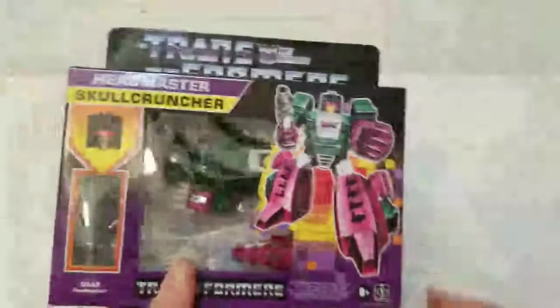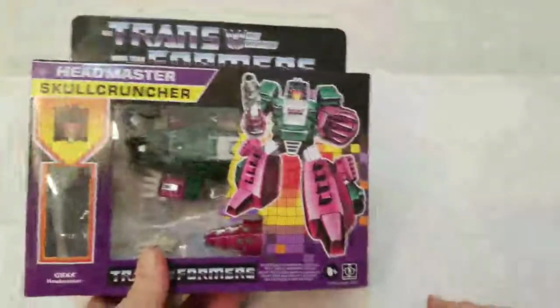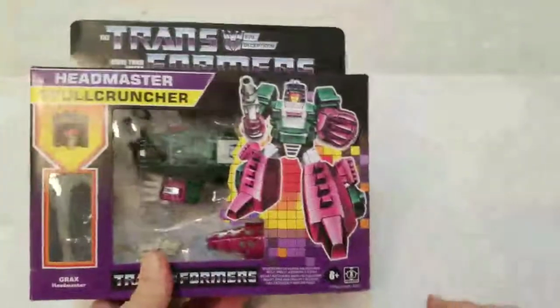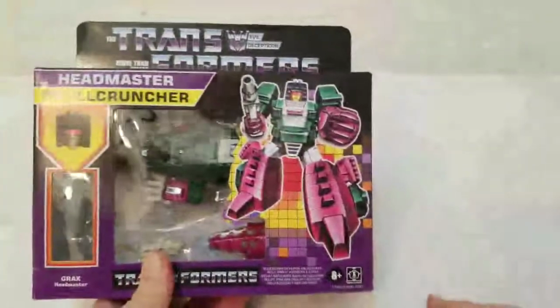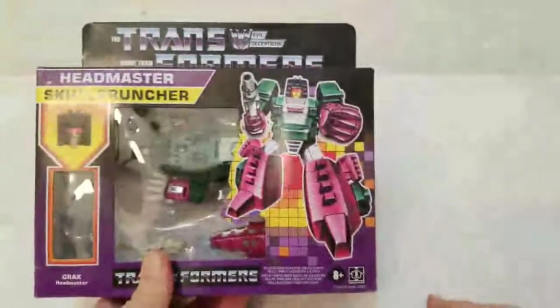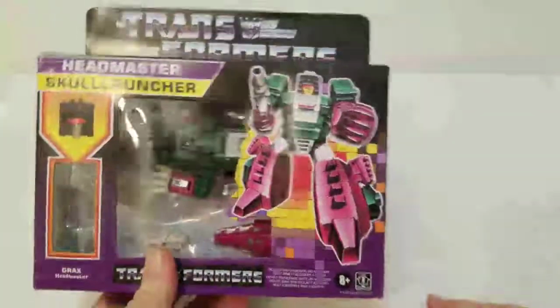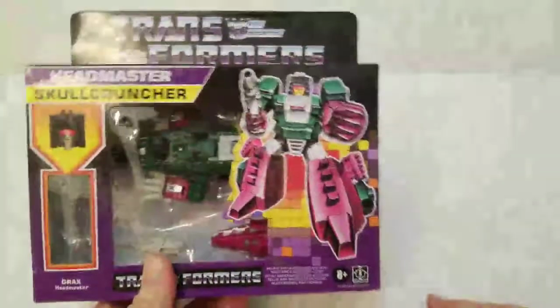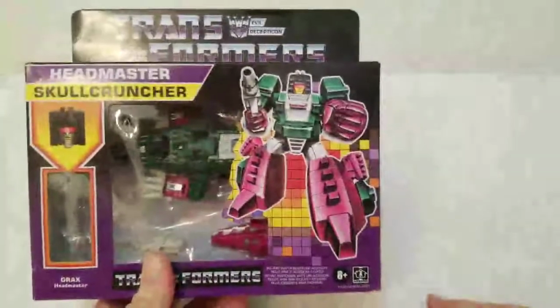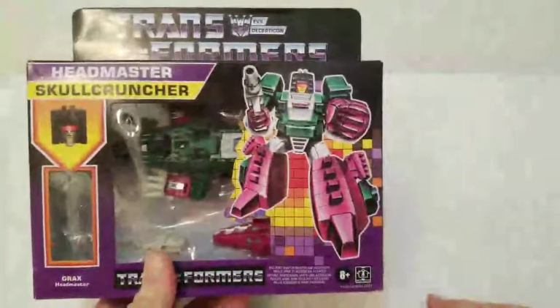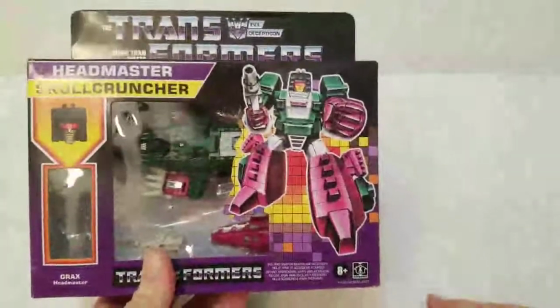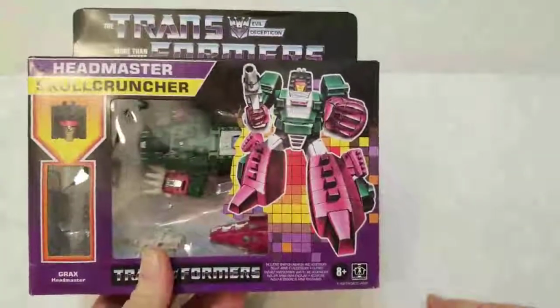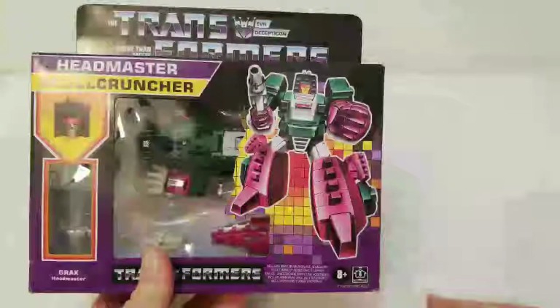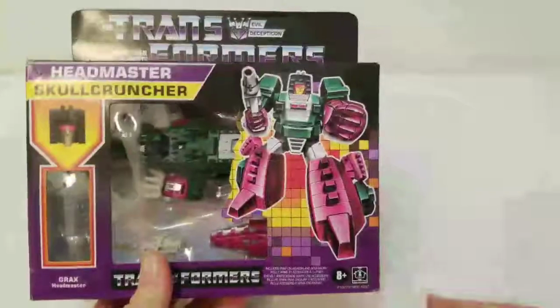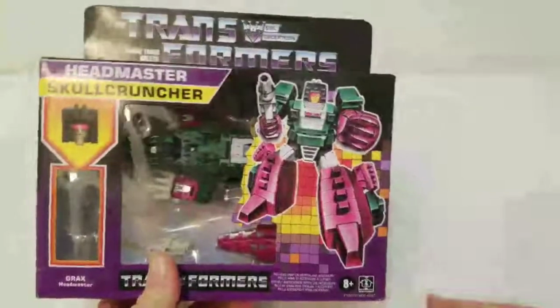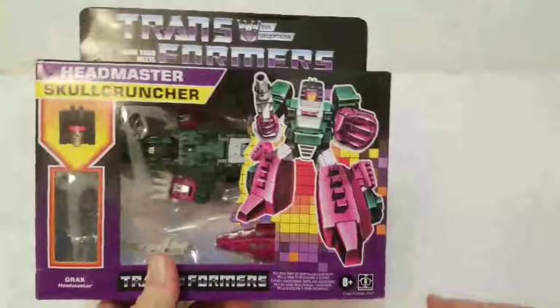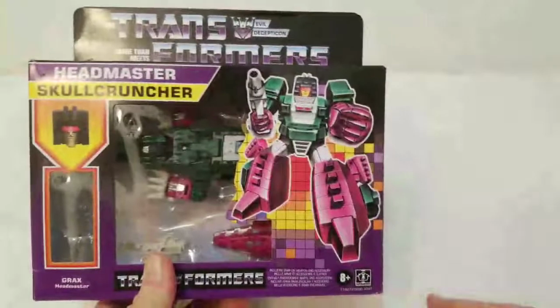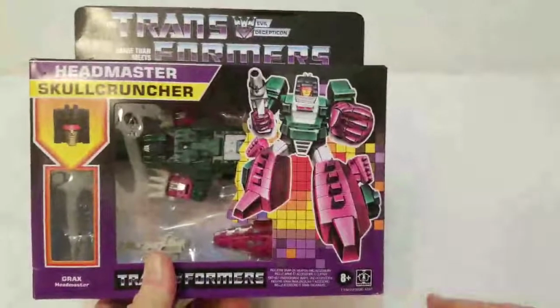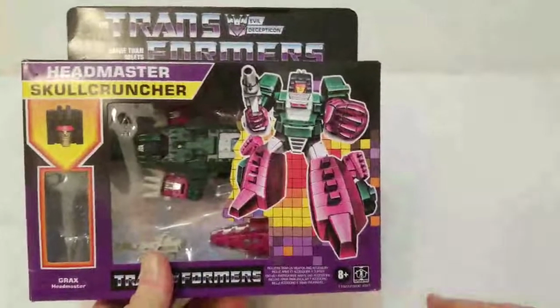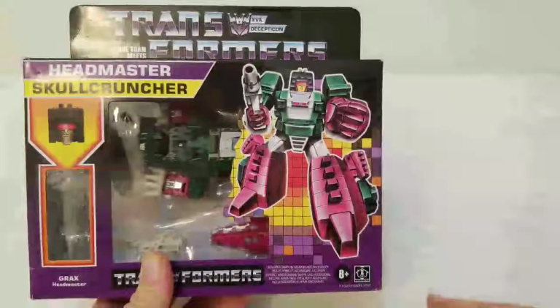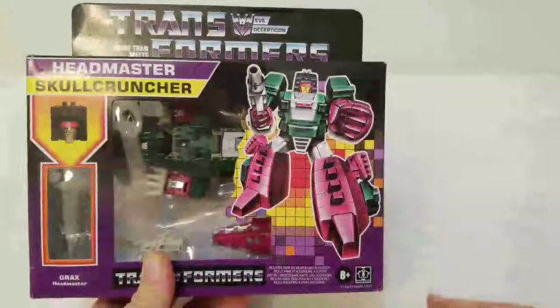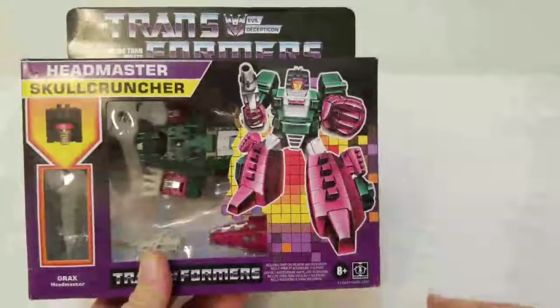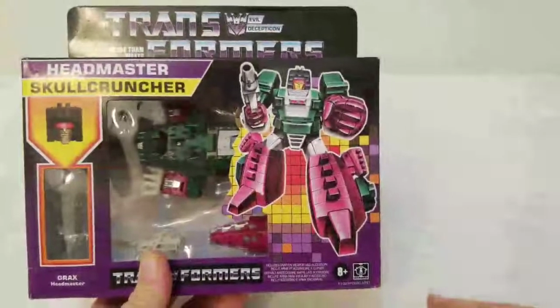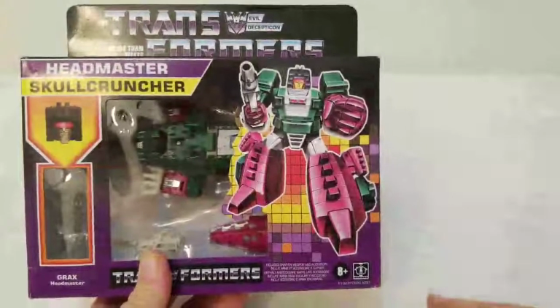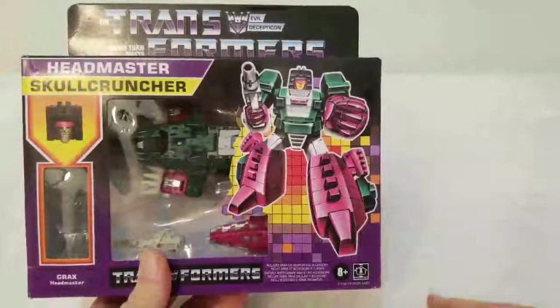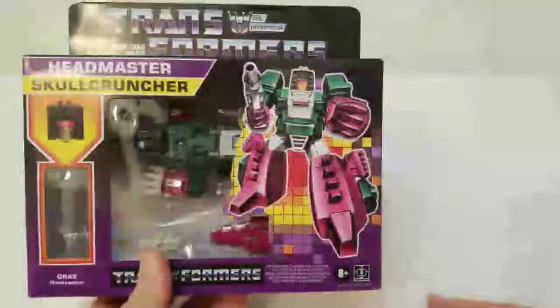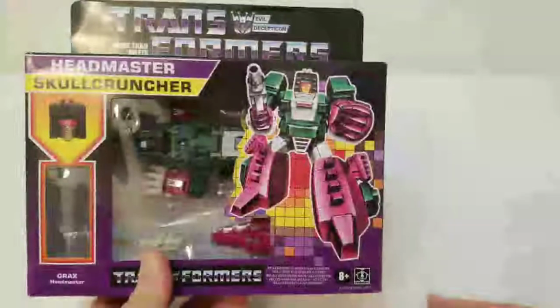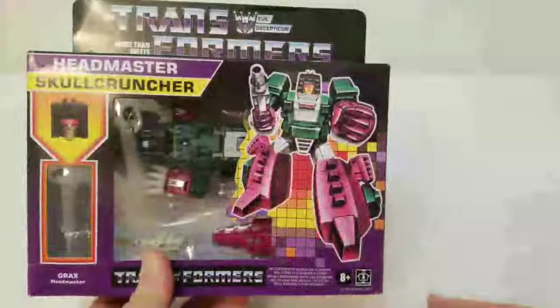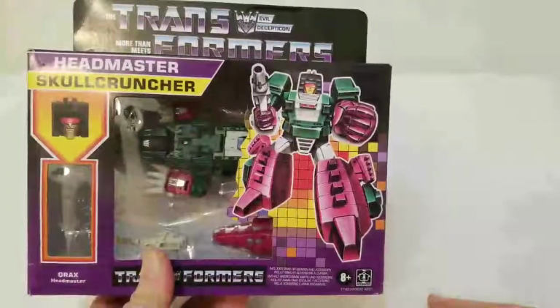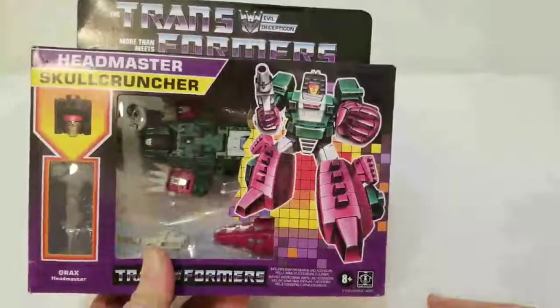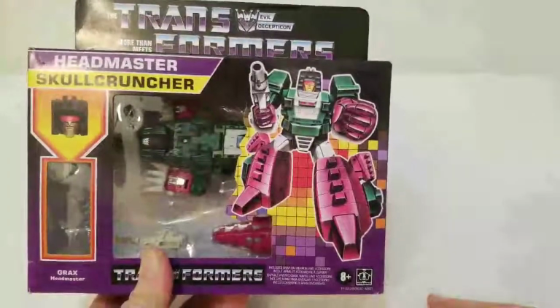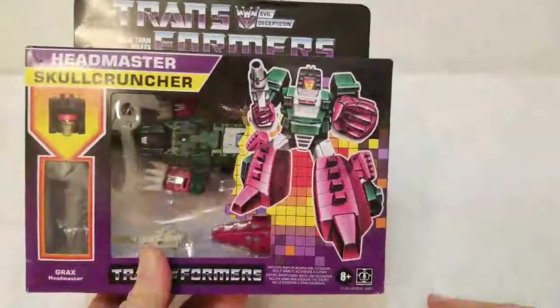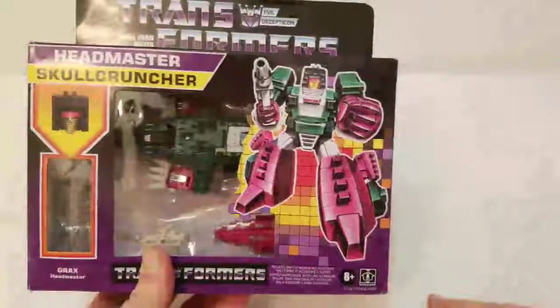This is what I'm going to do a toy review on. Maybe I'm a snob, but I don't like to open my stuff.